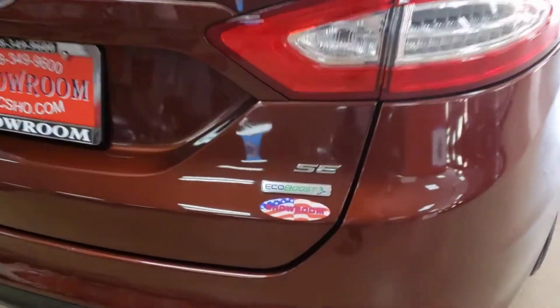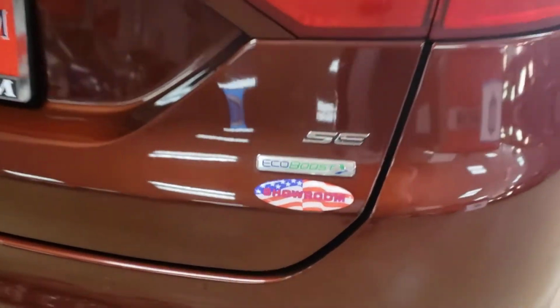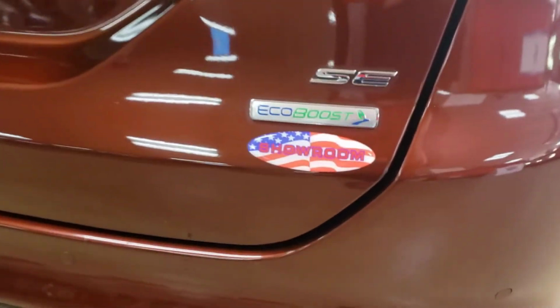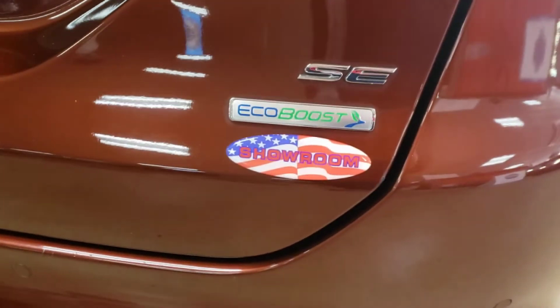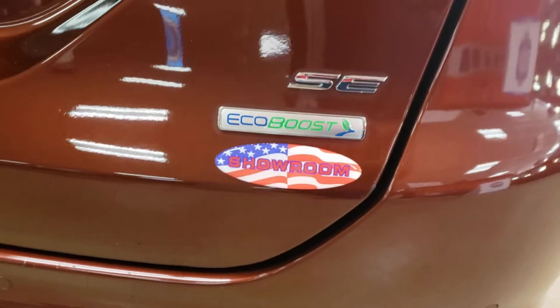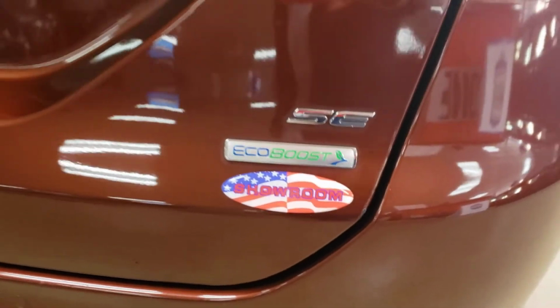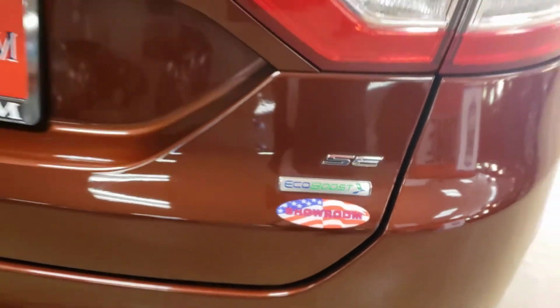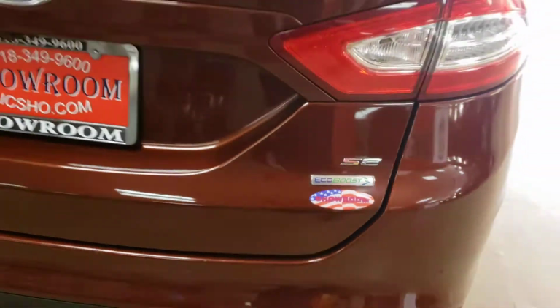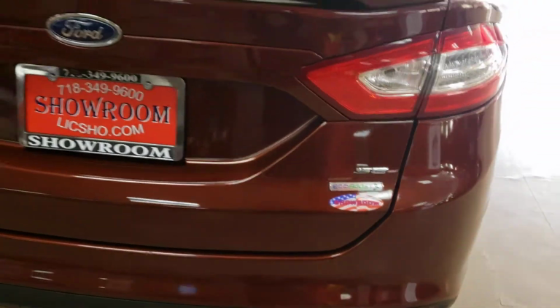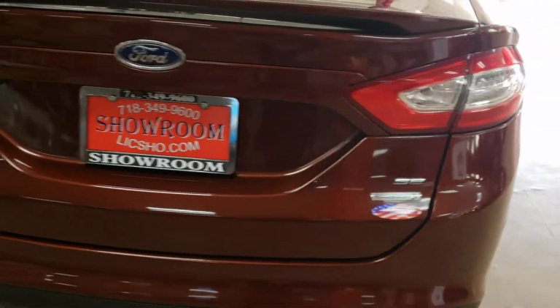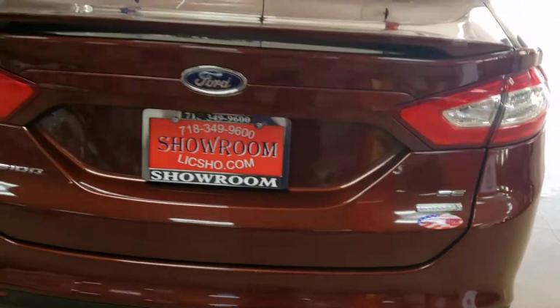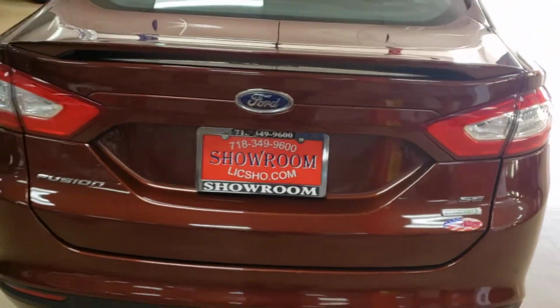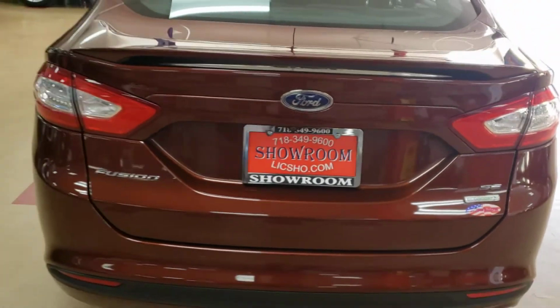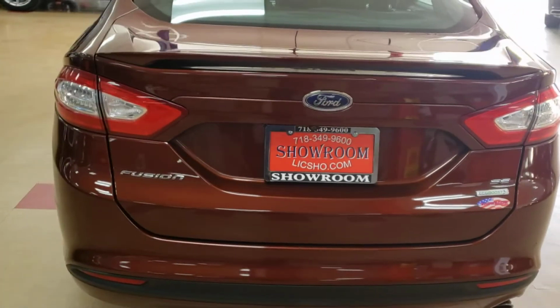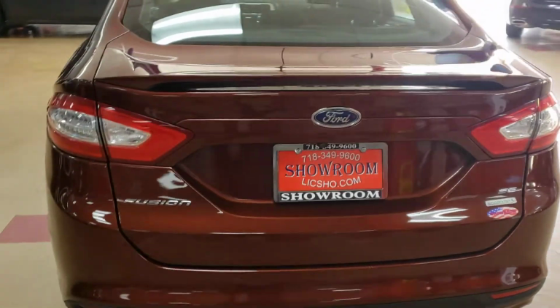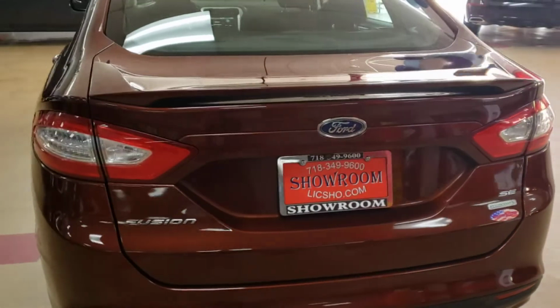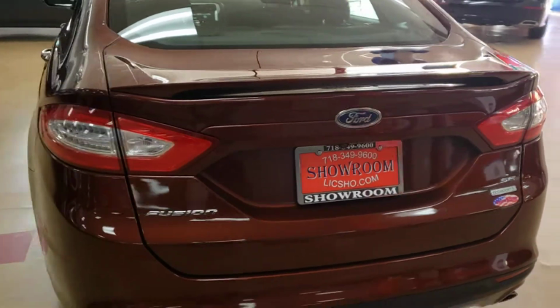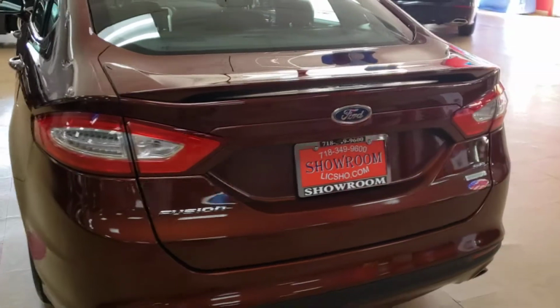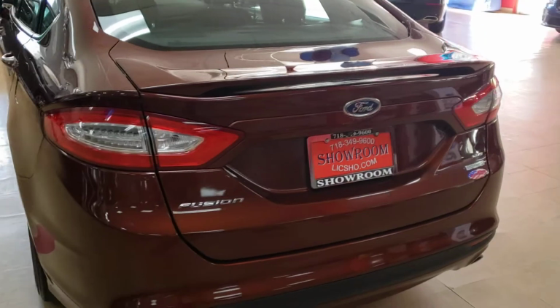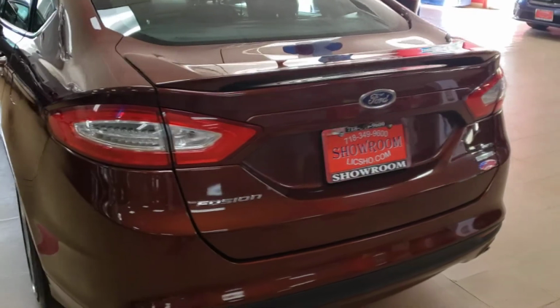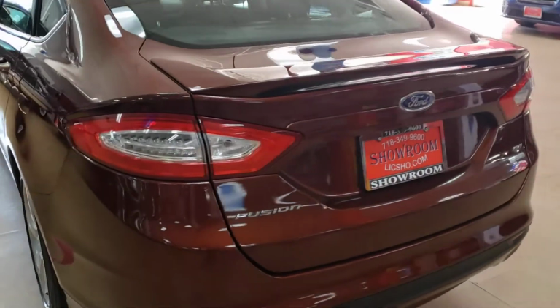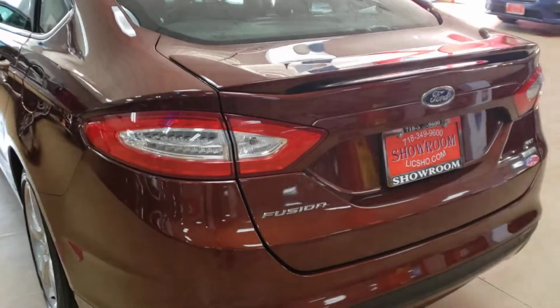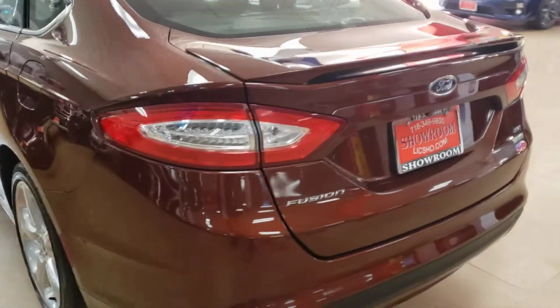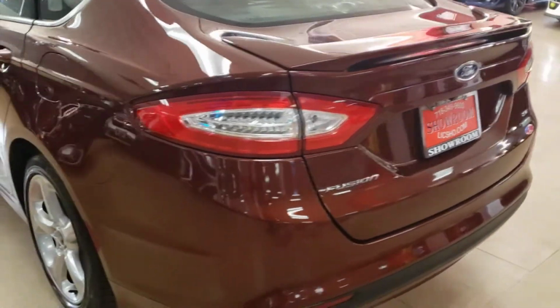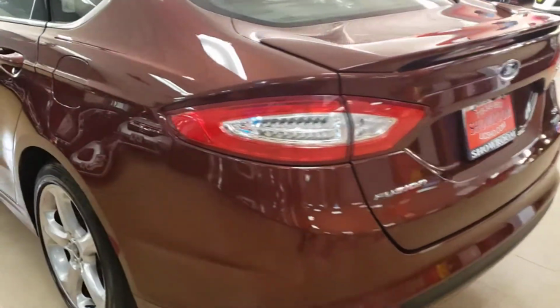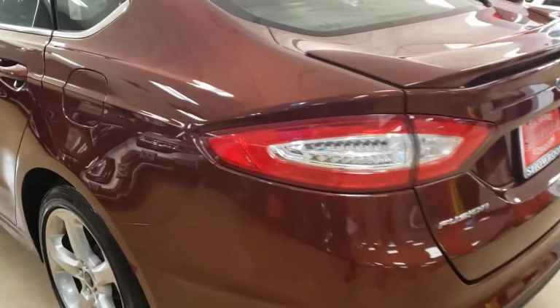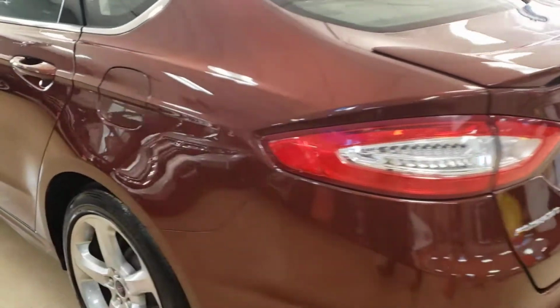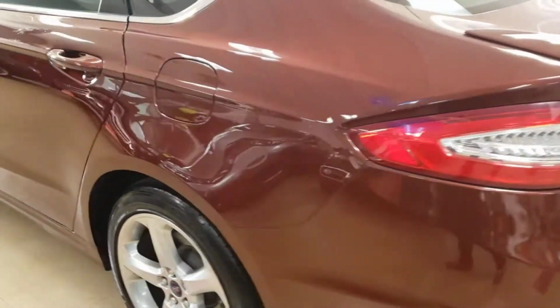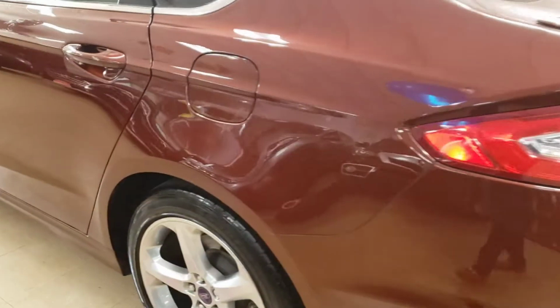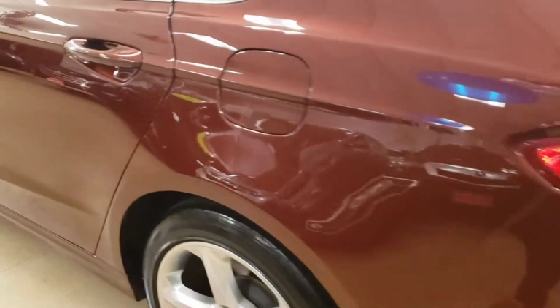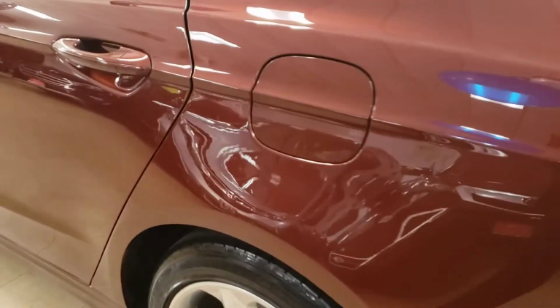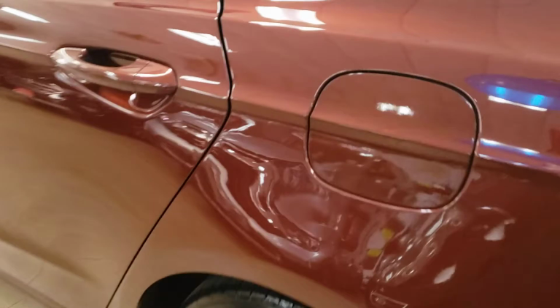Again, this is equipped with EcoBoost, and it has a cool little rear spoiler. Let's take a look at the cabin.